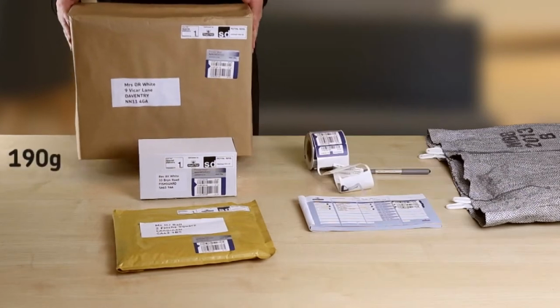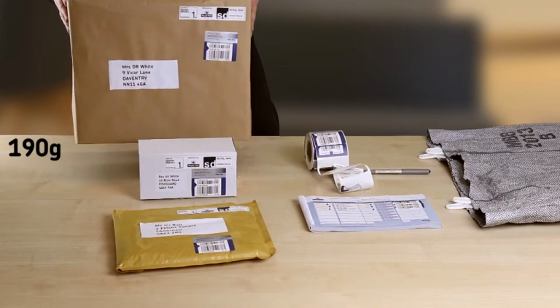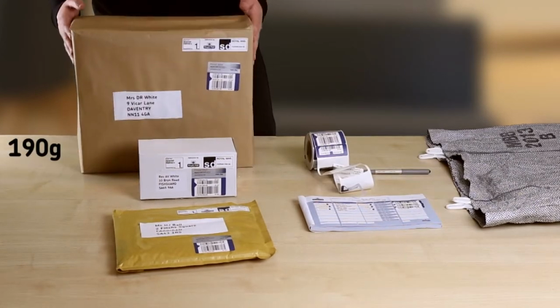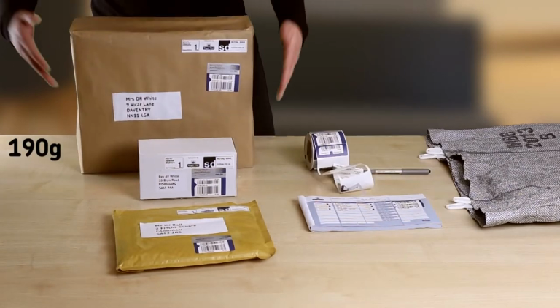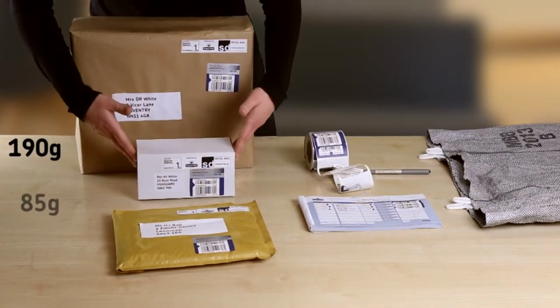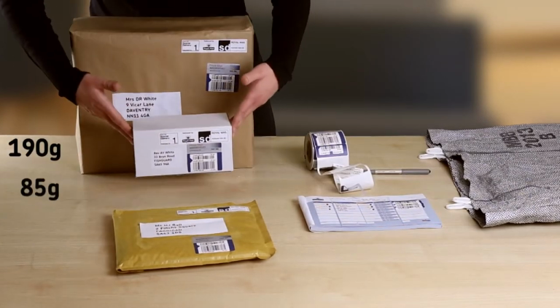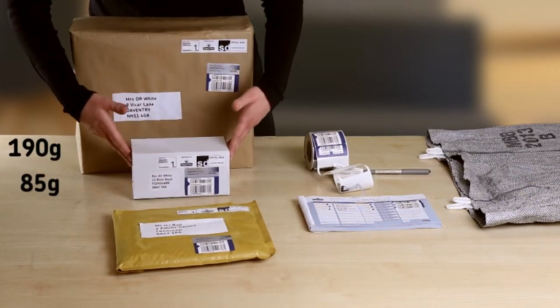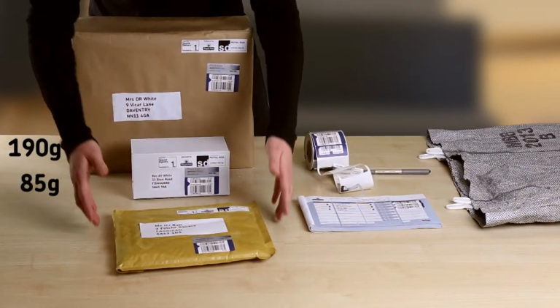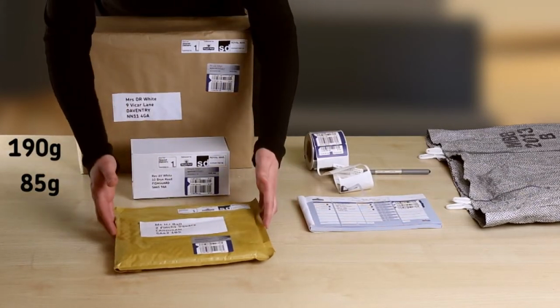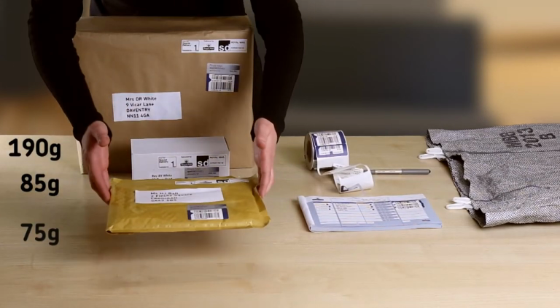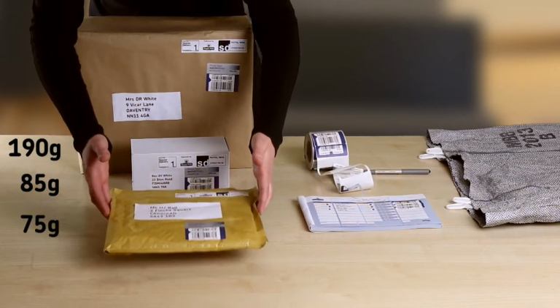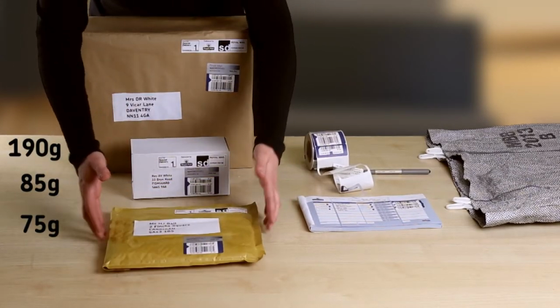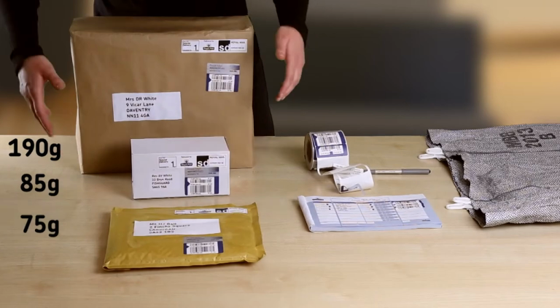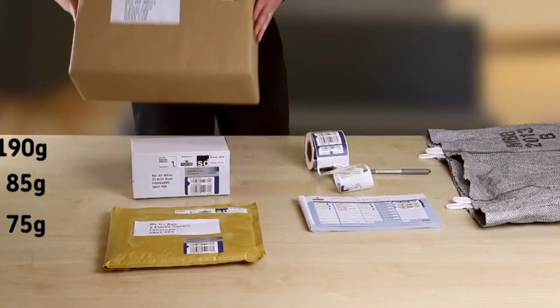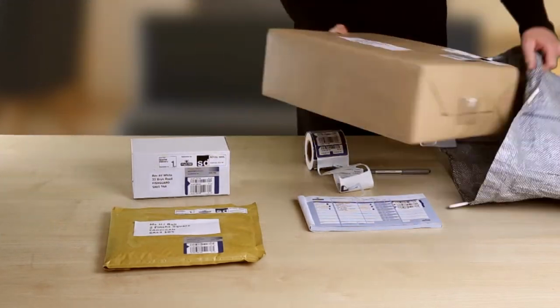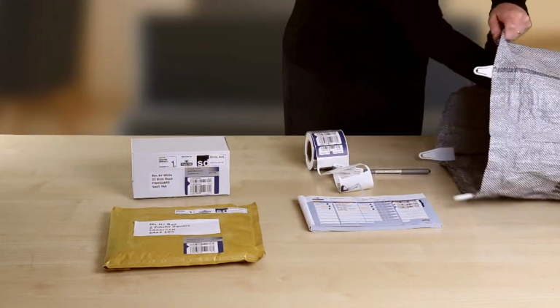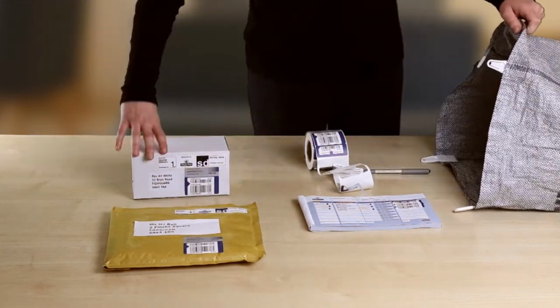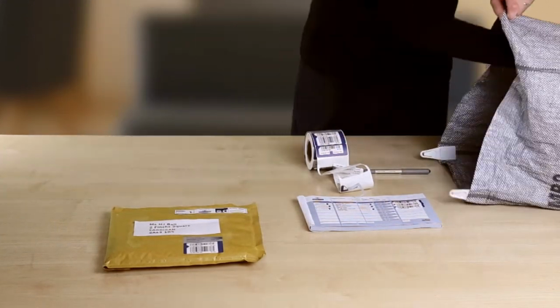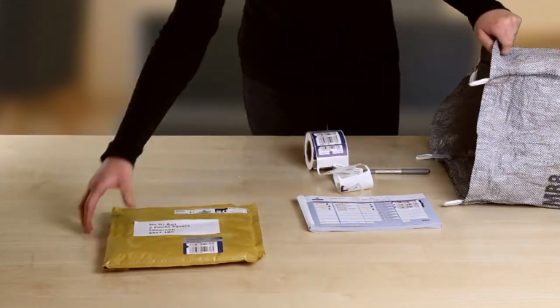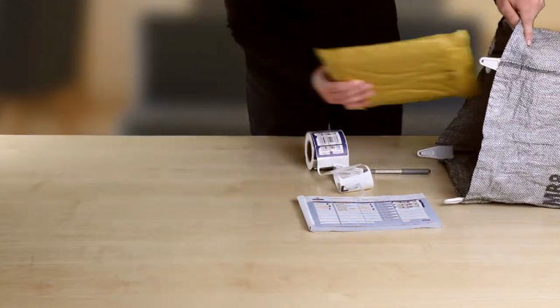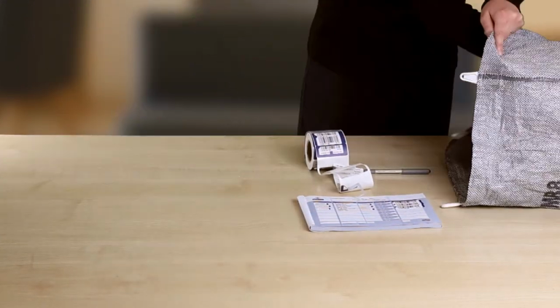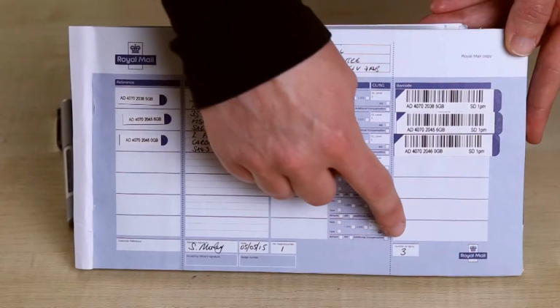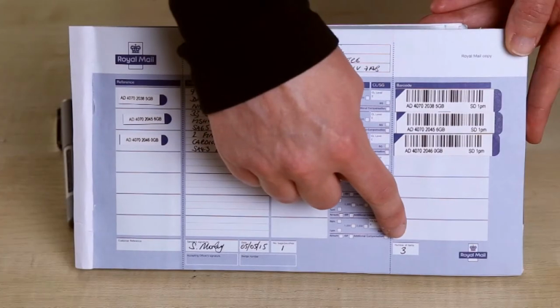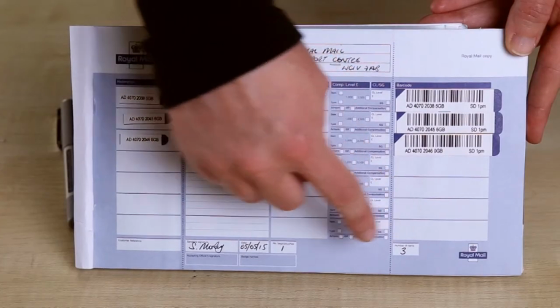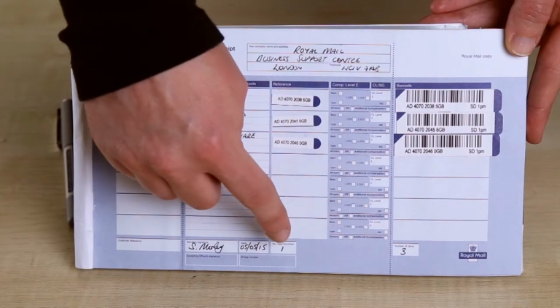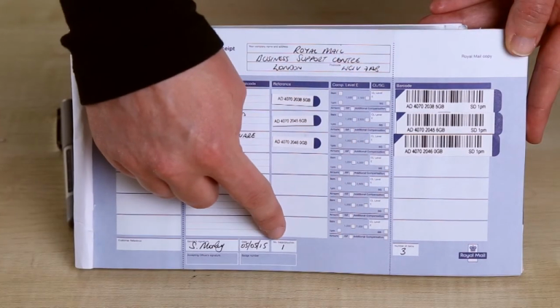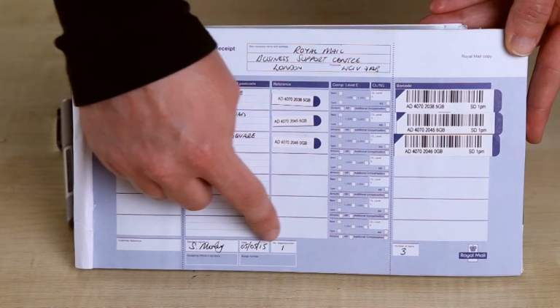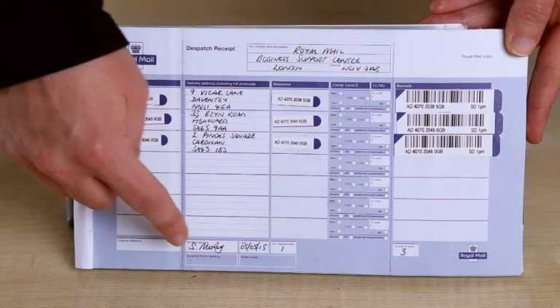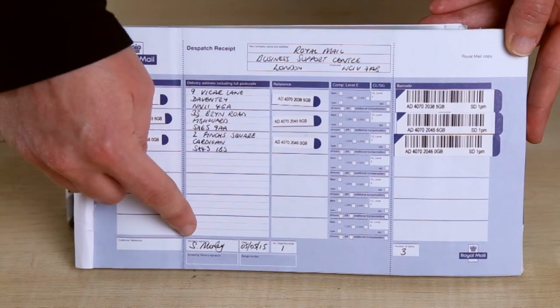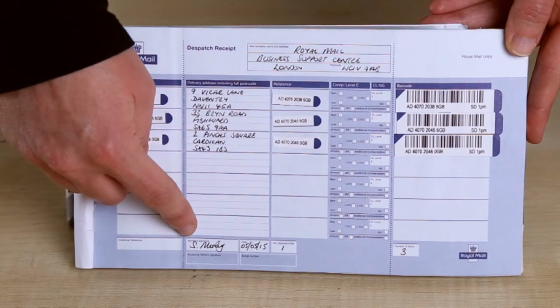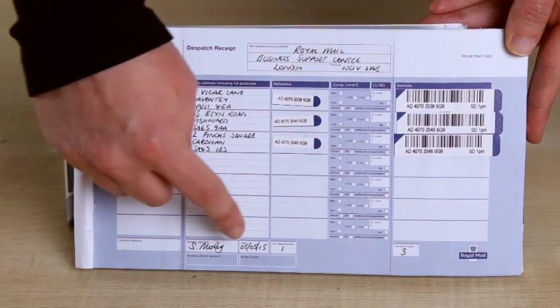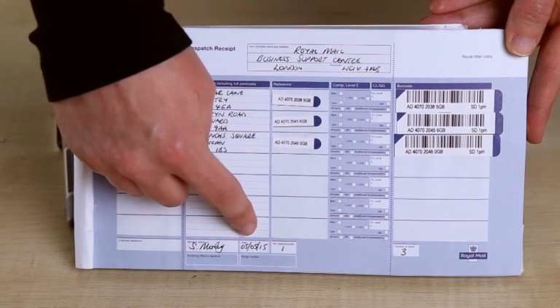Make a note of the weight of each item. Add the total number of items and bags, and then sign and date.